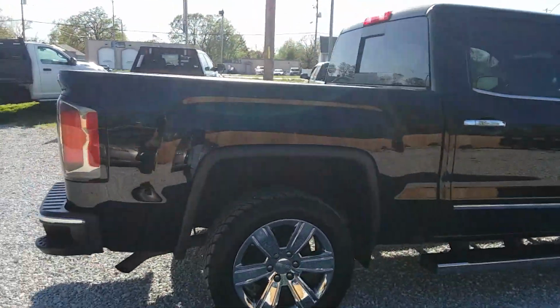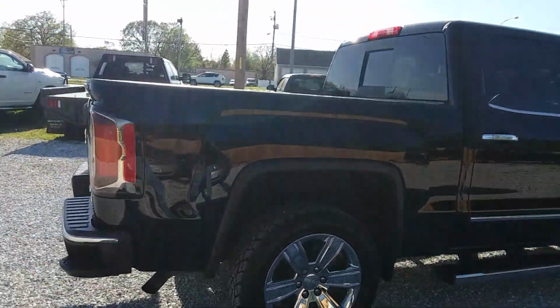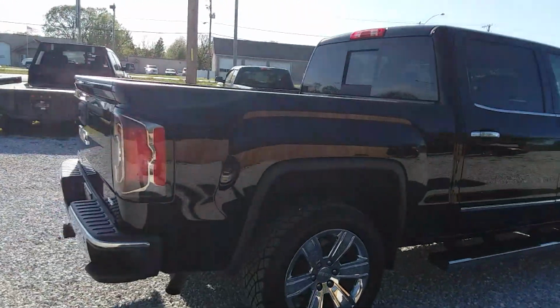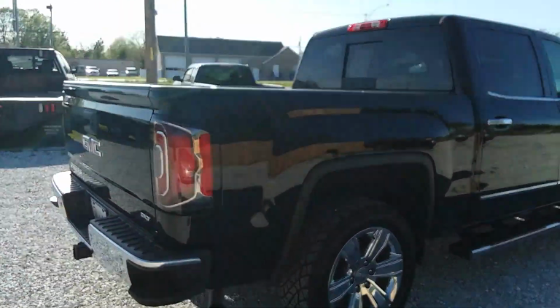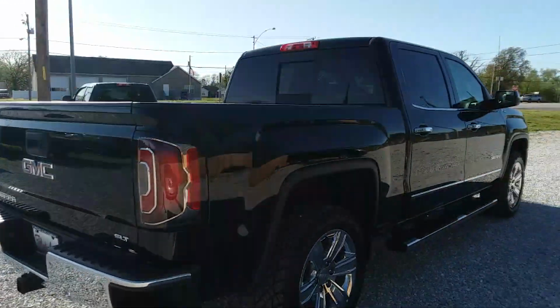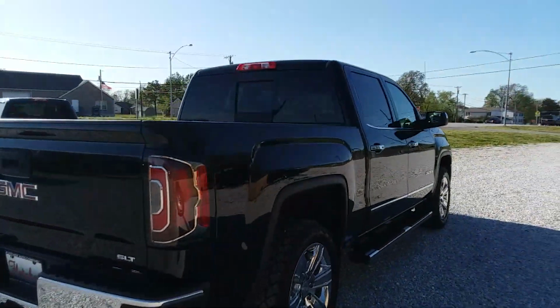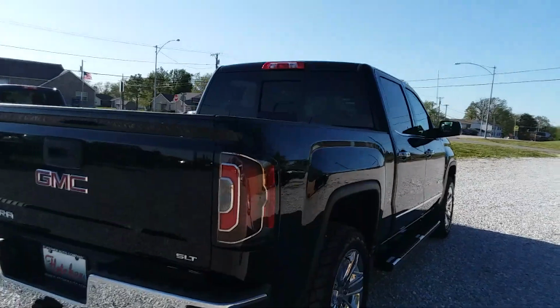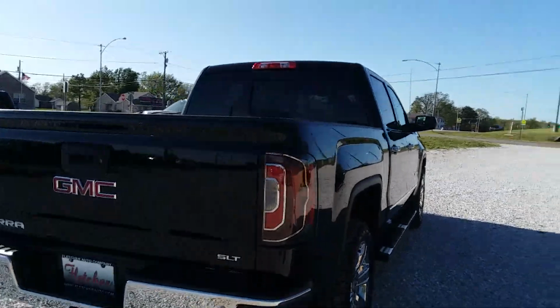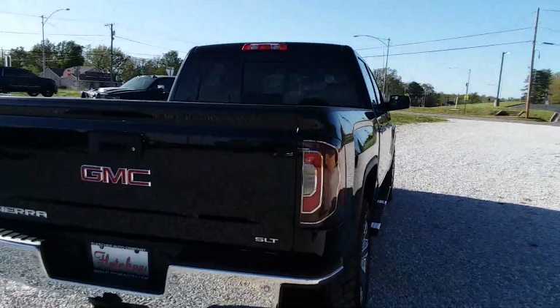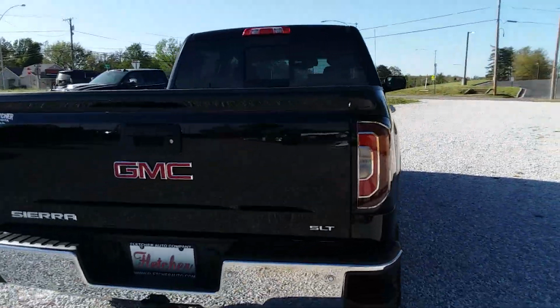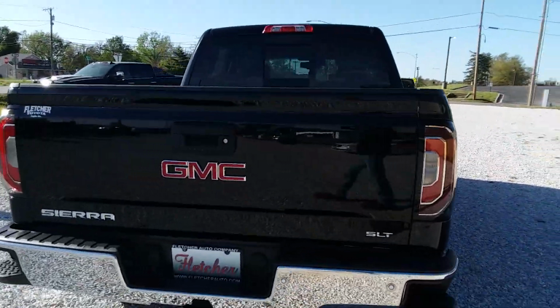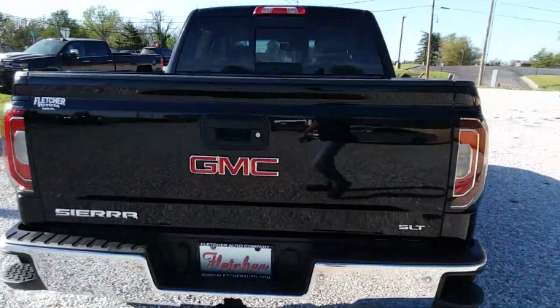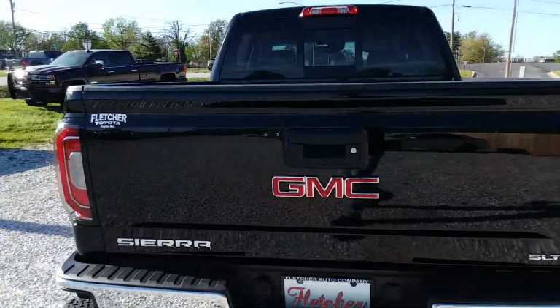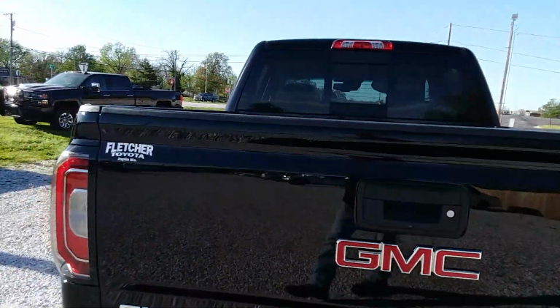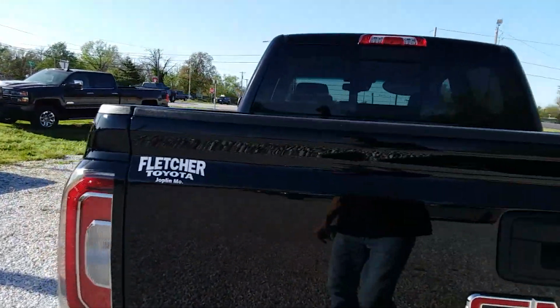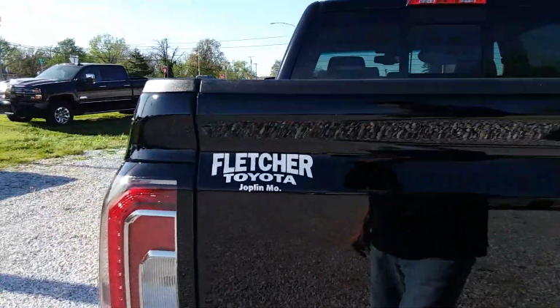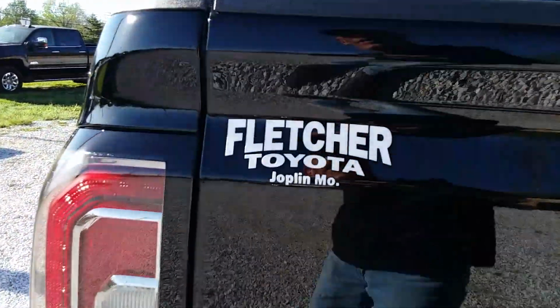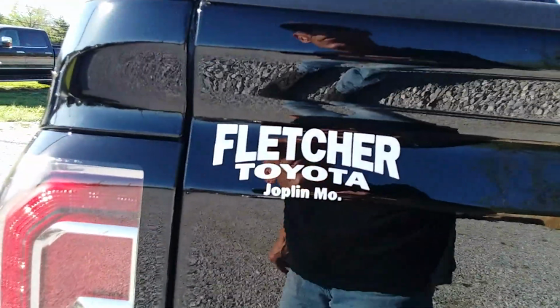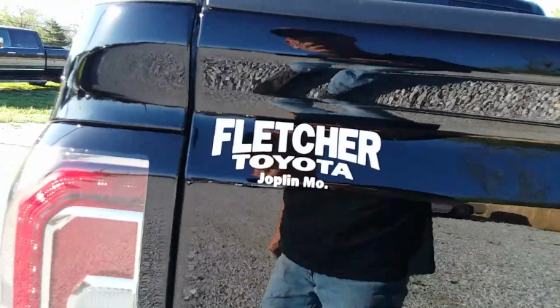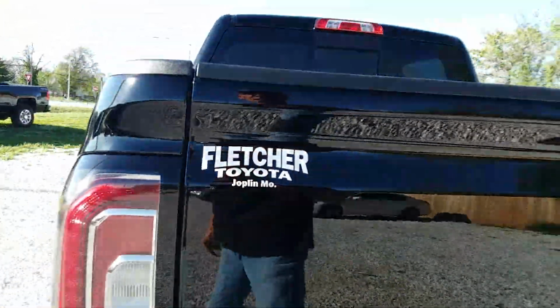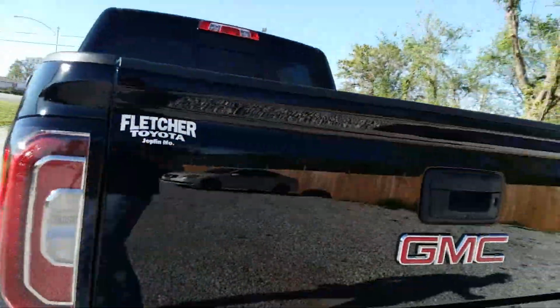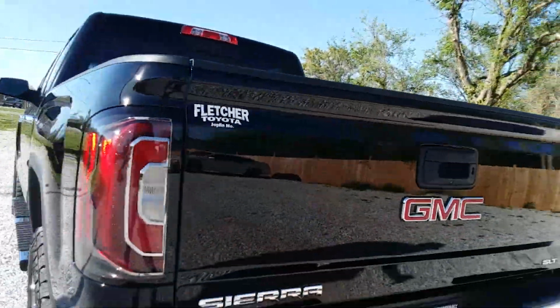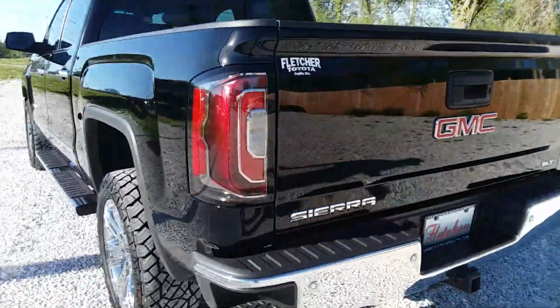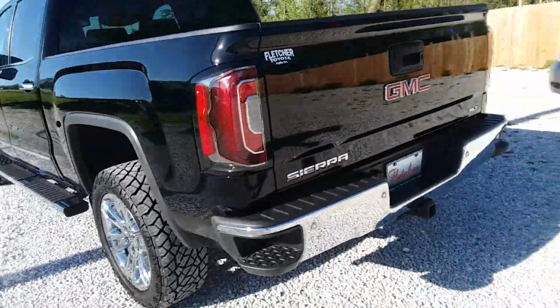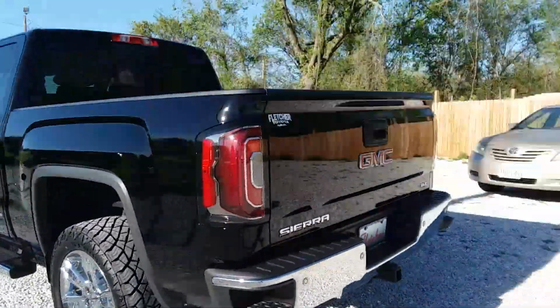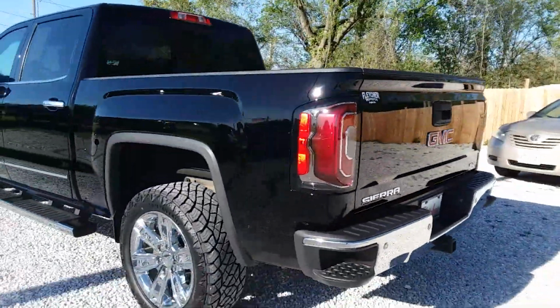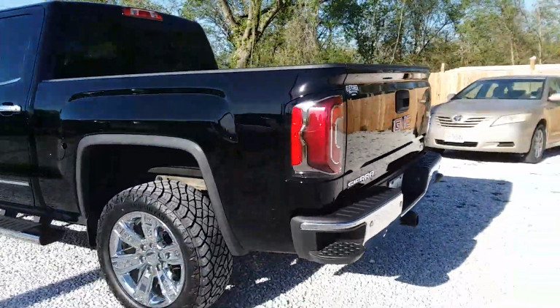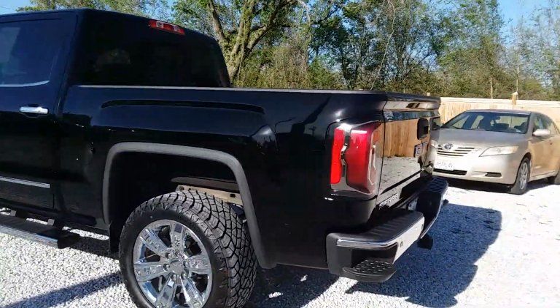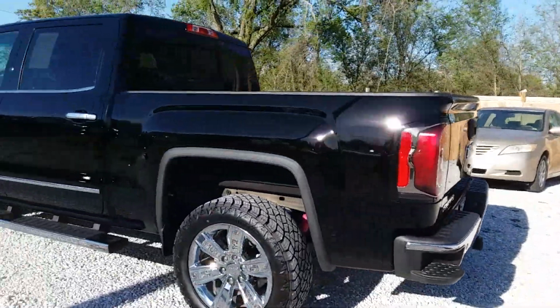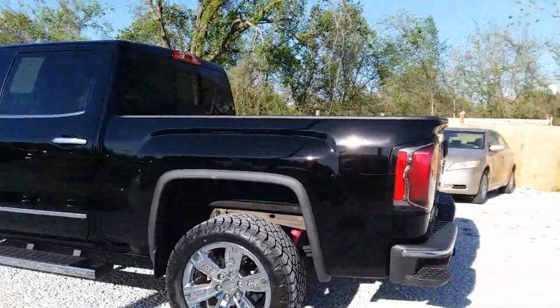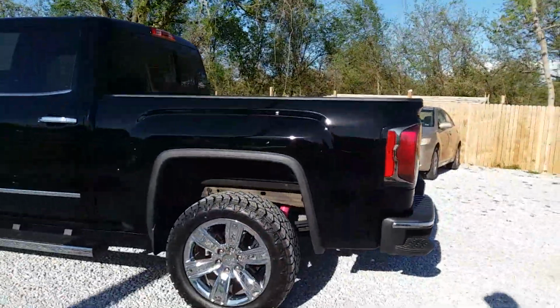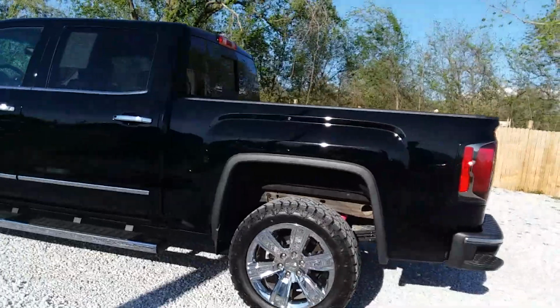So anyway, like I say, you want it? Get a hold of those folks right there at Fletcher Toyota Pre-Owned. They will be more than happy to line you up with this vehicle.